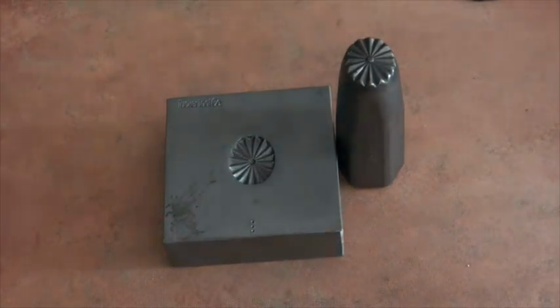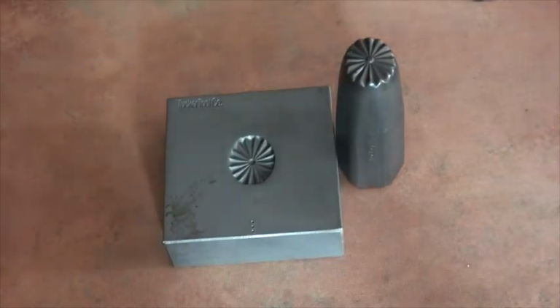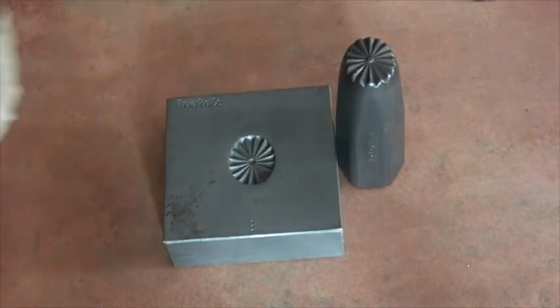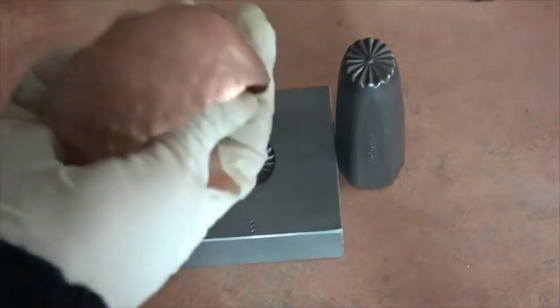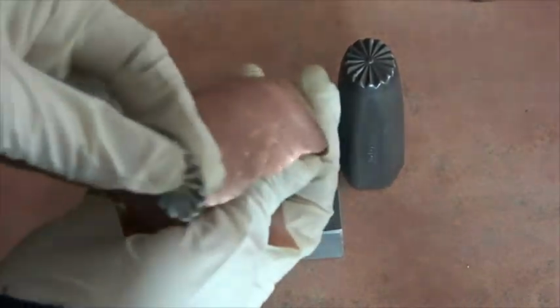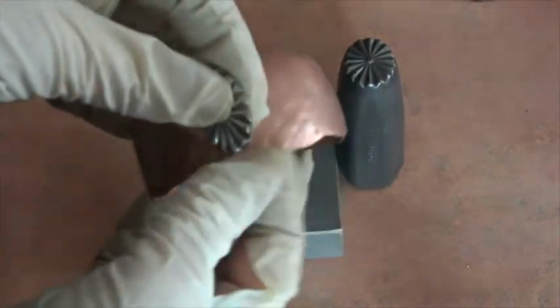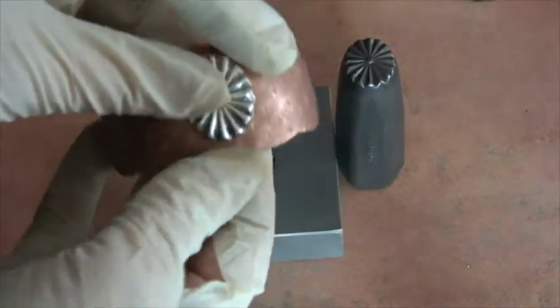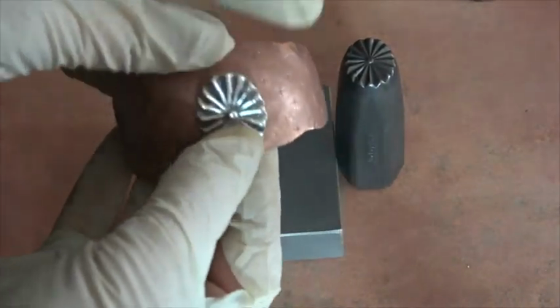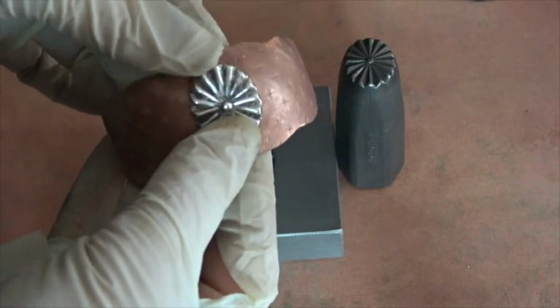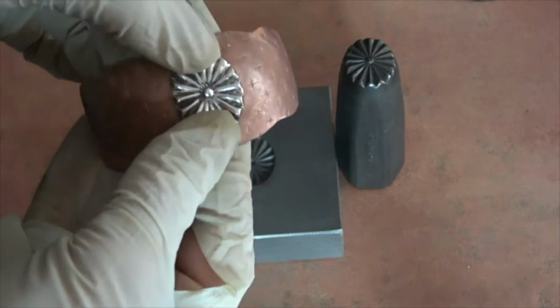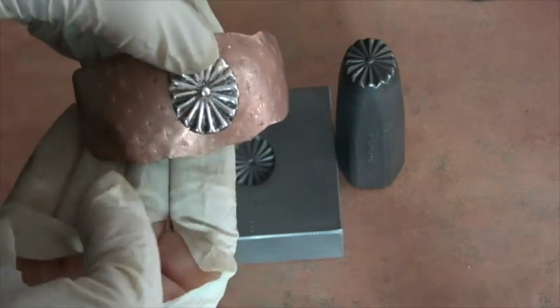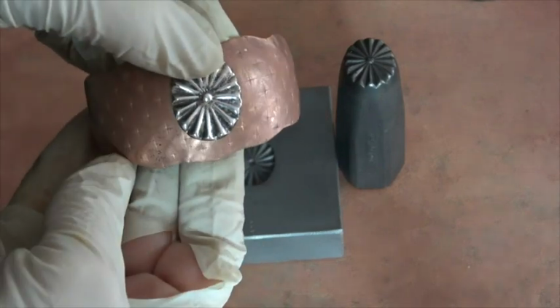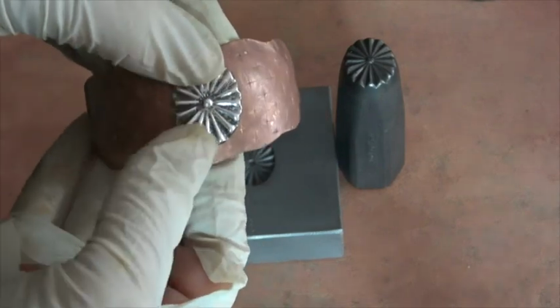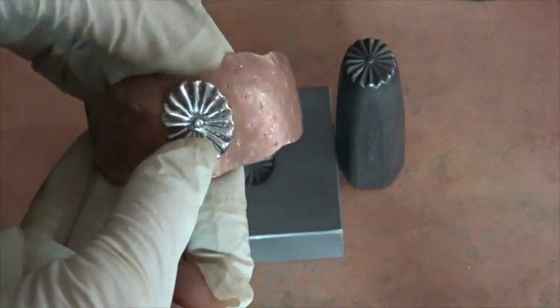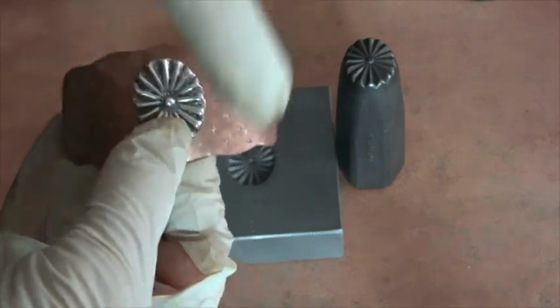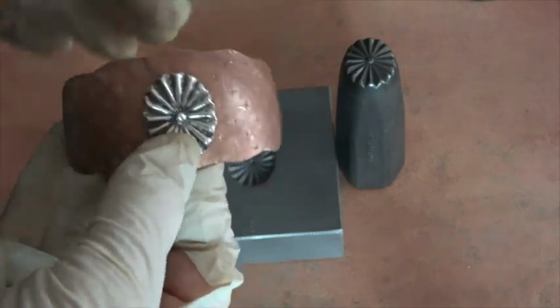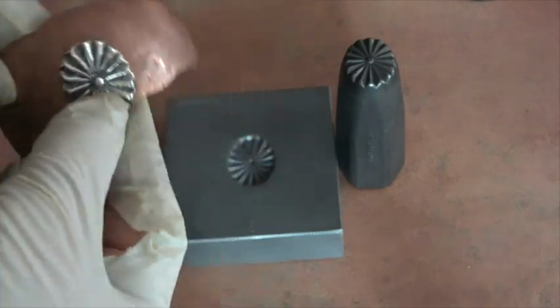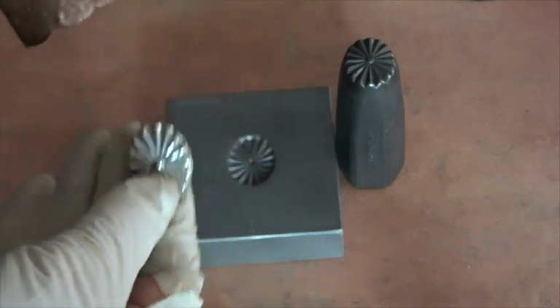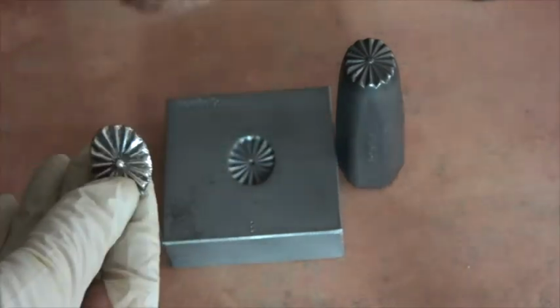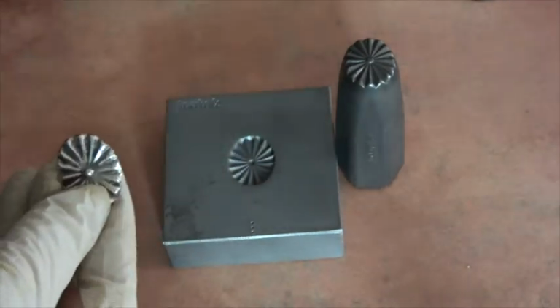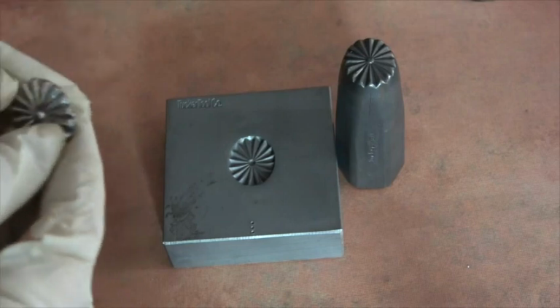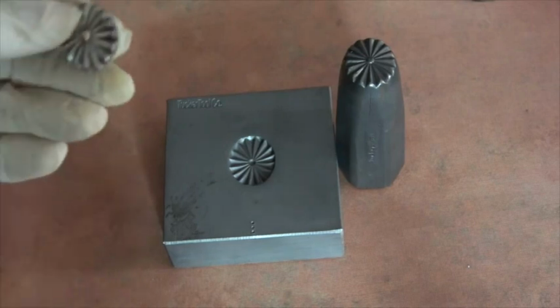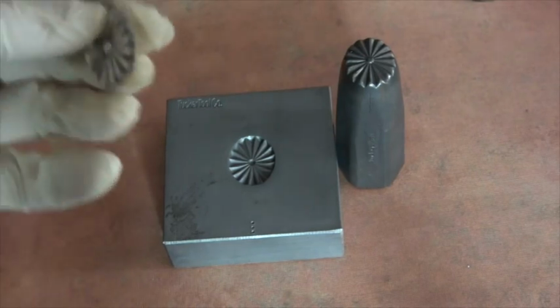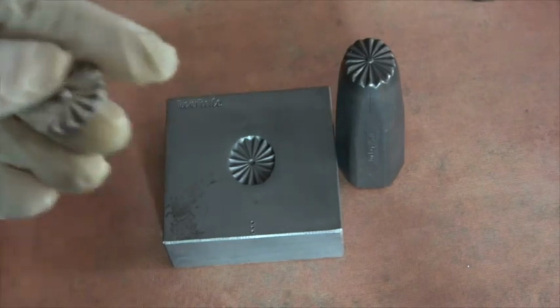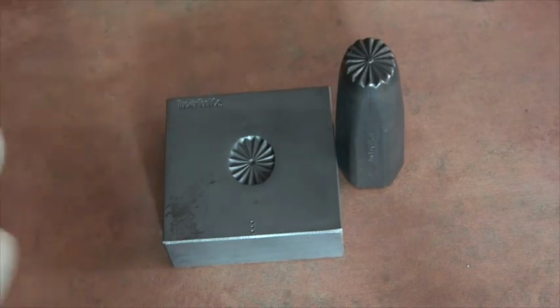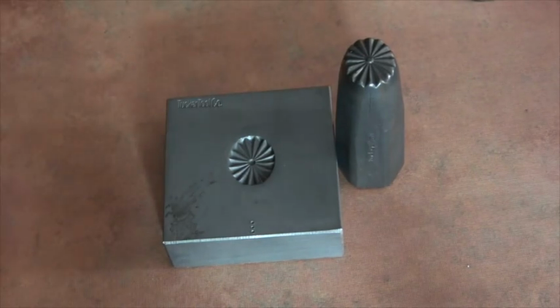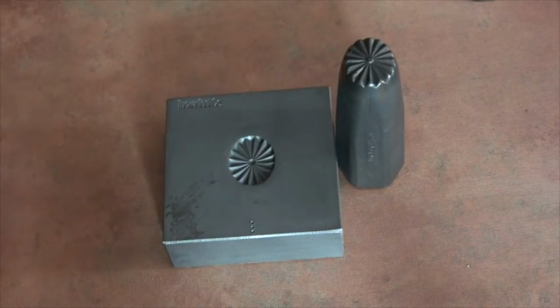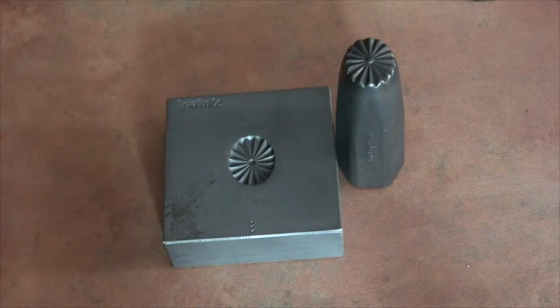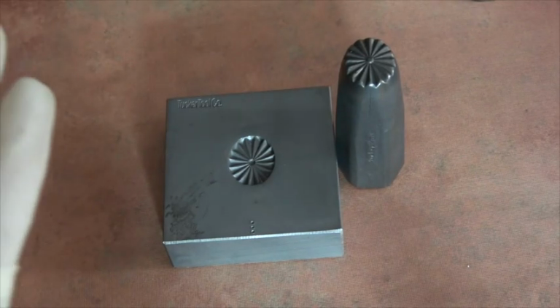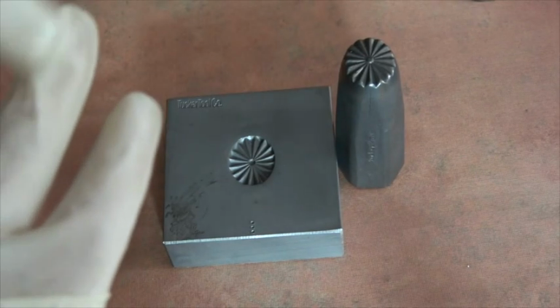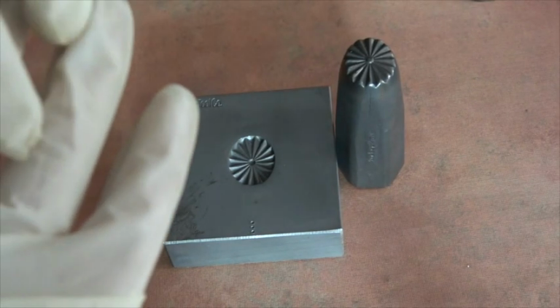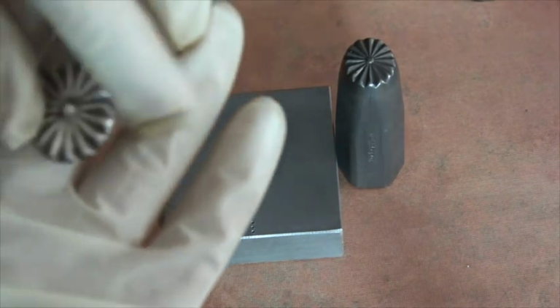If you like copper or if you like sterling silver, you could do something like that and decorate it with stamps or whatever you wanted to do. I also think this would make an excellent ring — I've been thinking about making a ring out of it but I haven't yet.